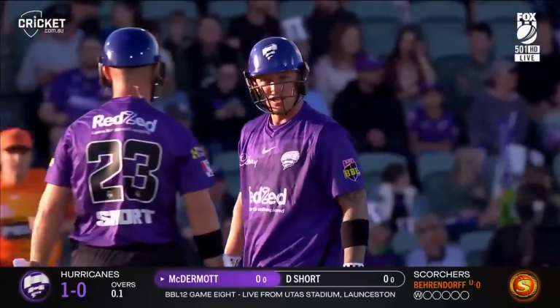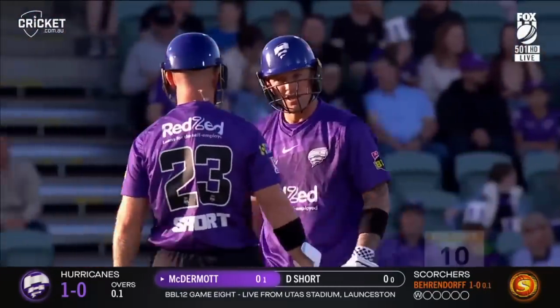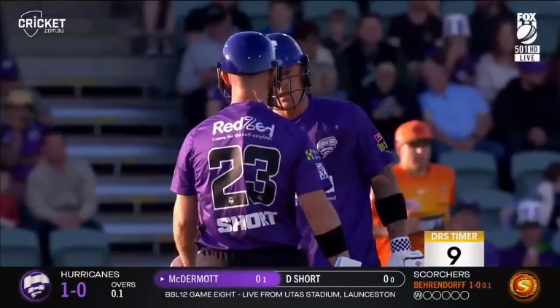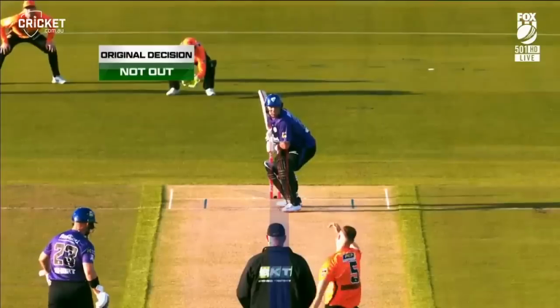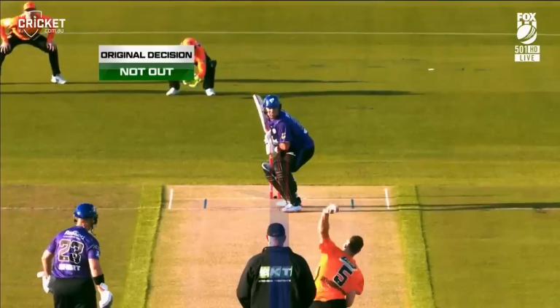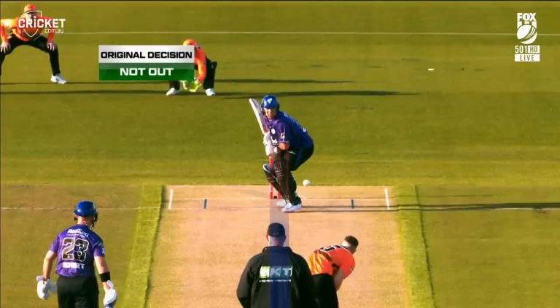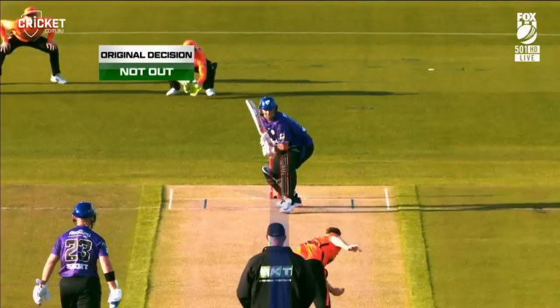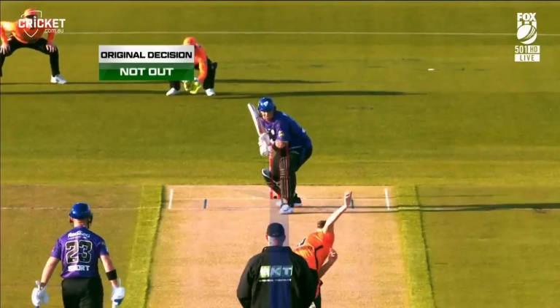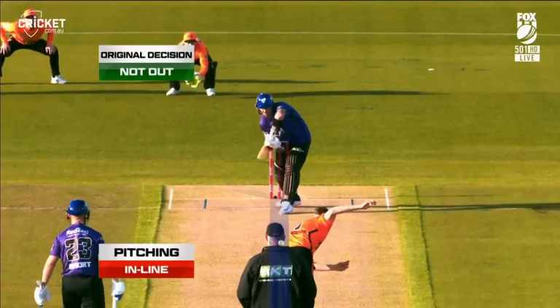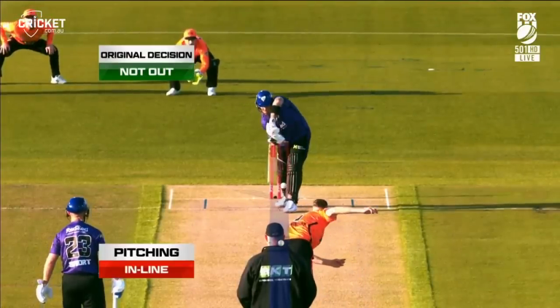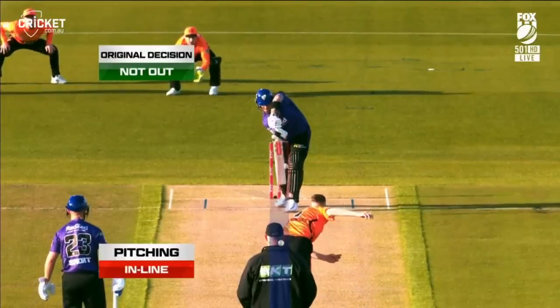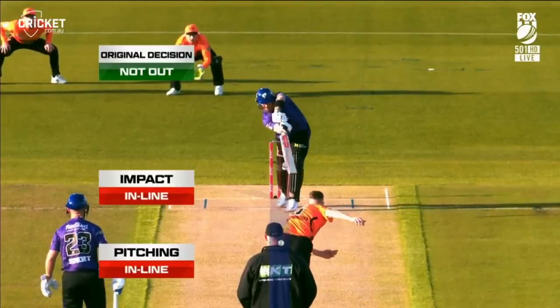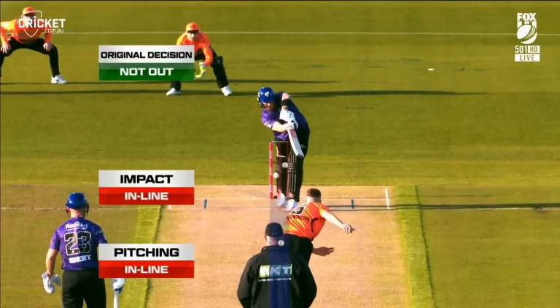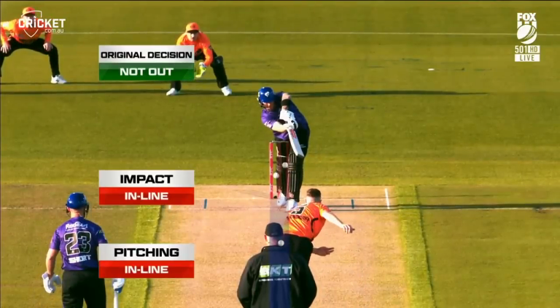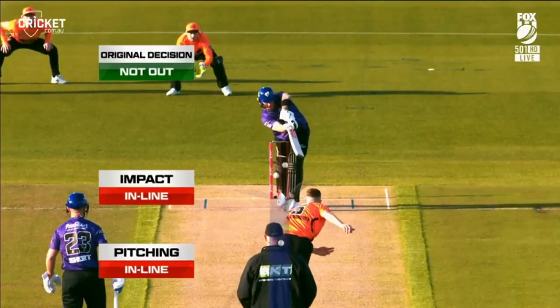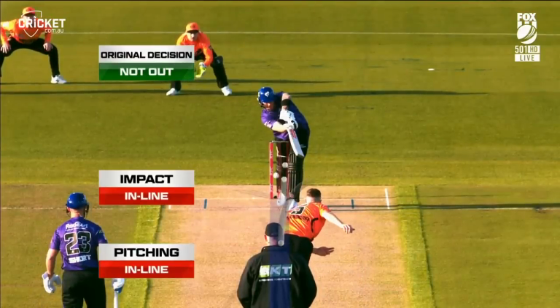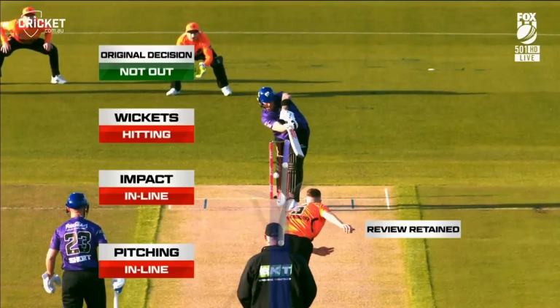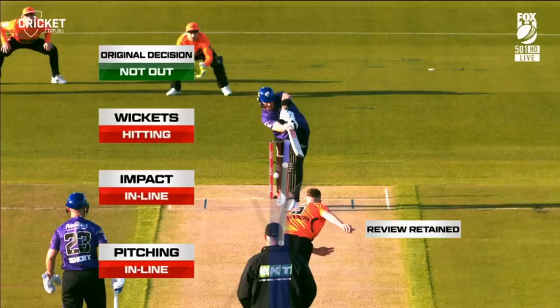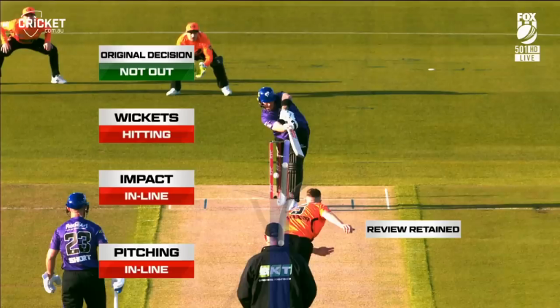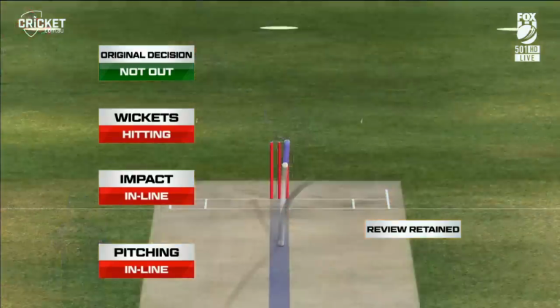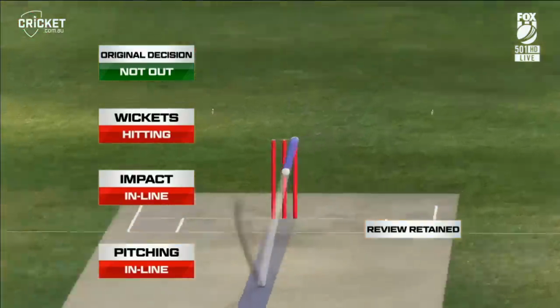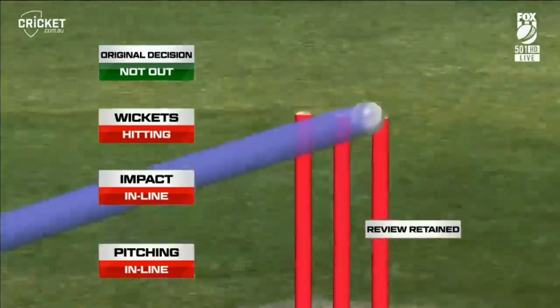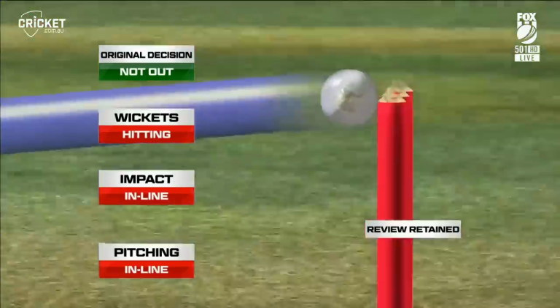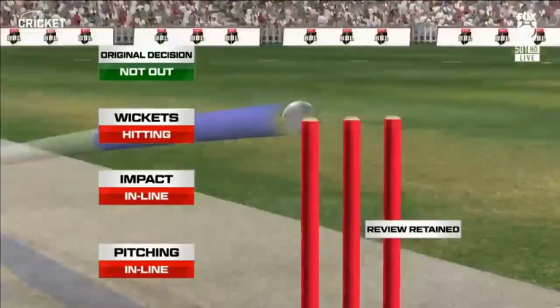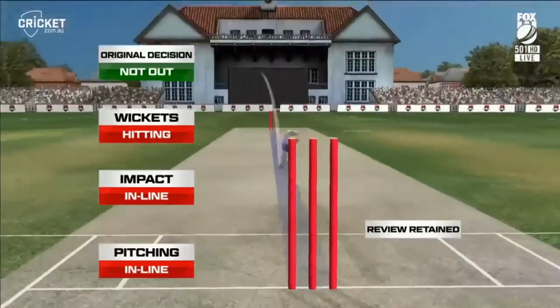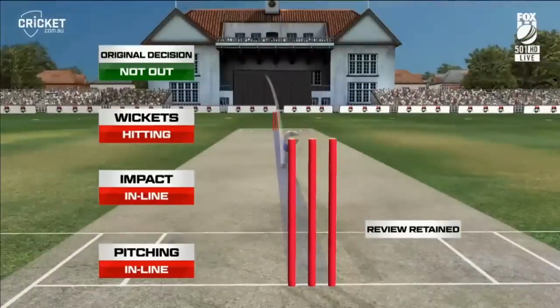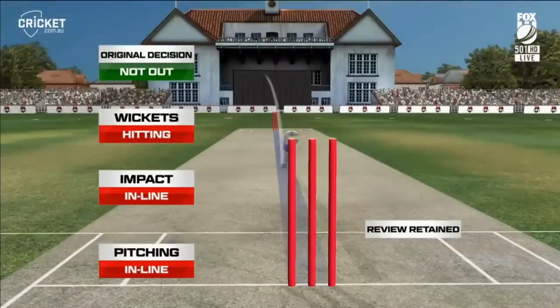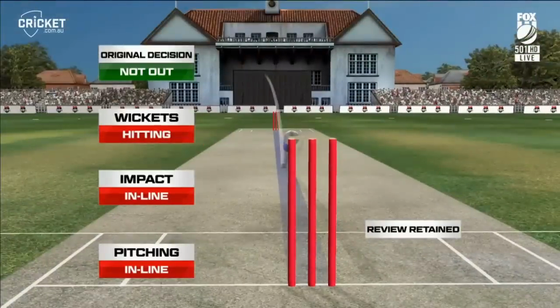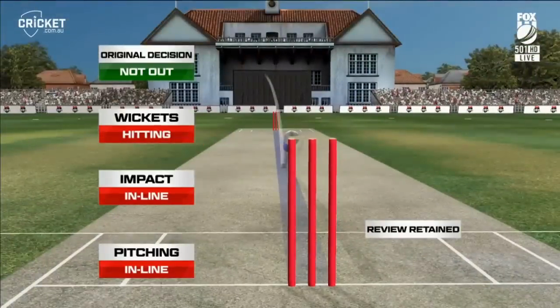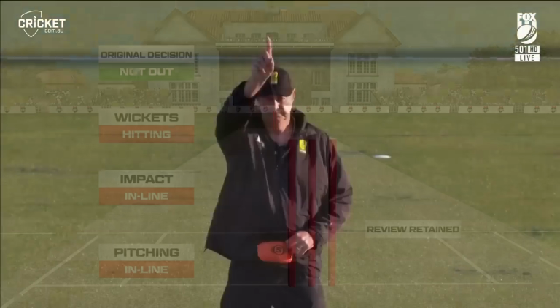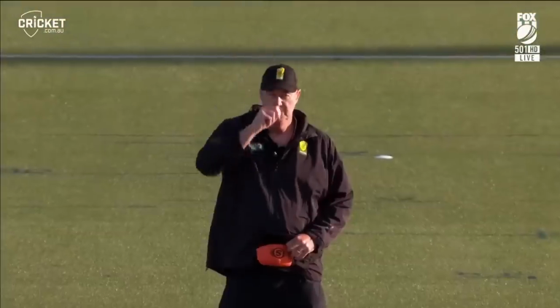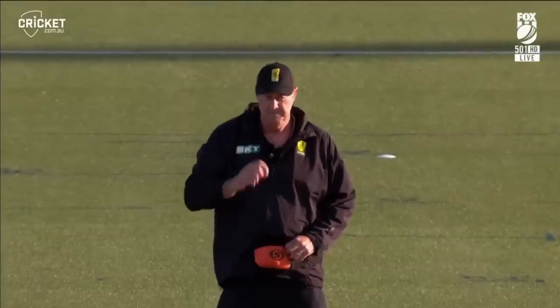Beautiful shape in. Original decision not out. Pitching in line, impact is in line, and wickets are hitting. Greg, I'll get you to stick with the original decision of out. I'll let you know when you're on screen. You're on screen.